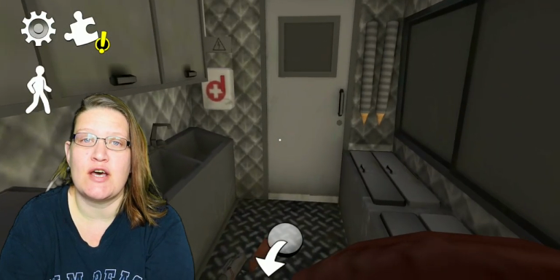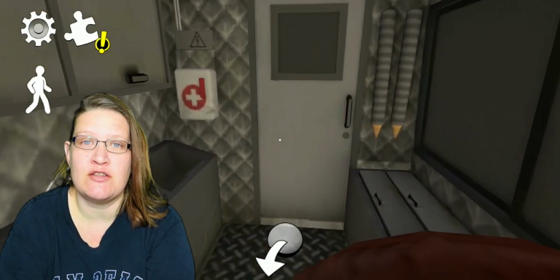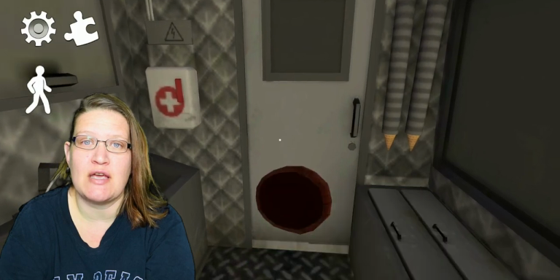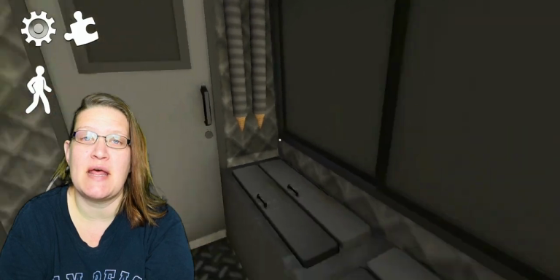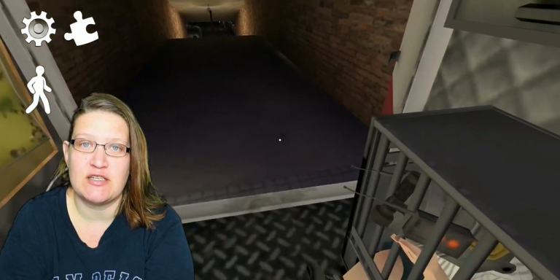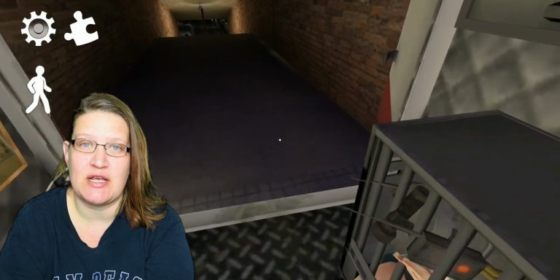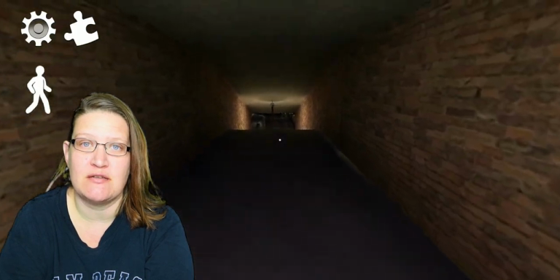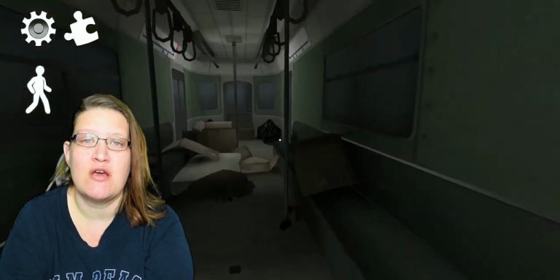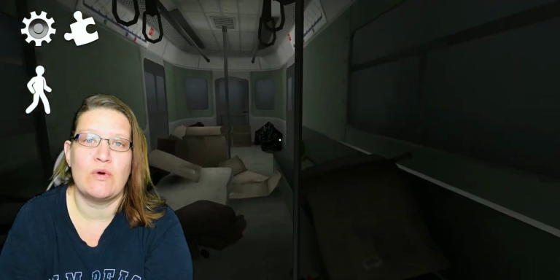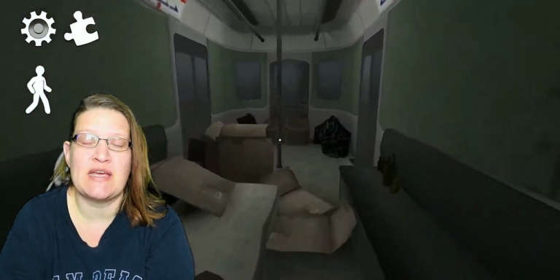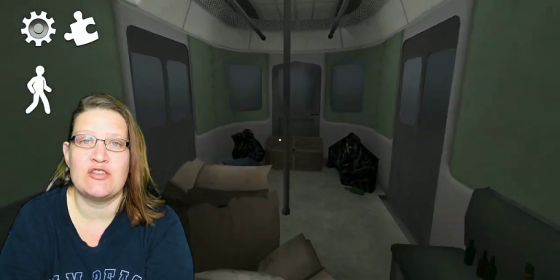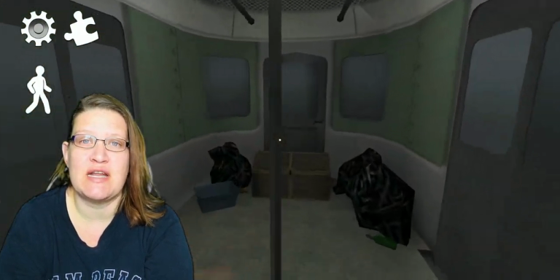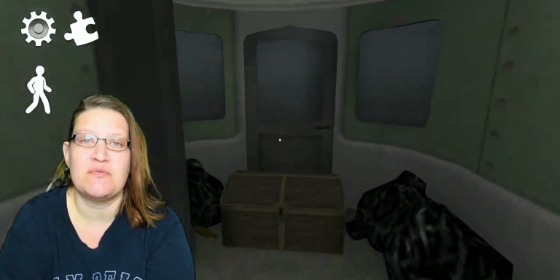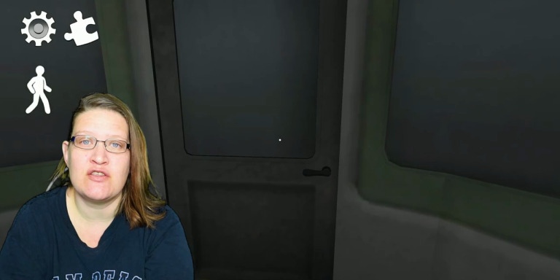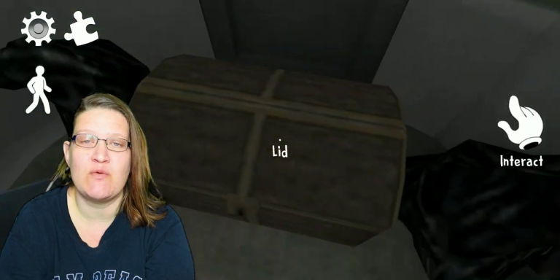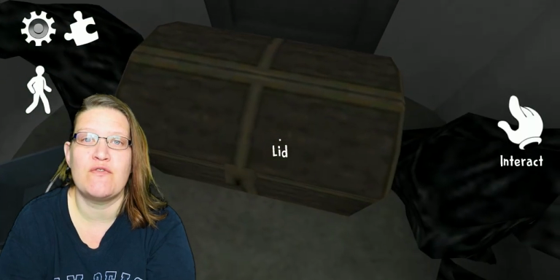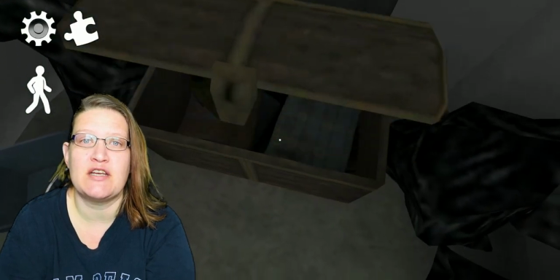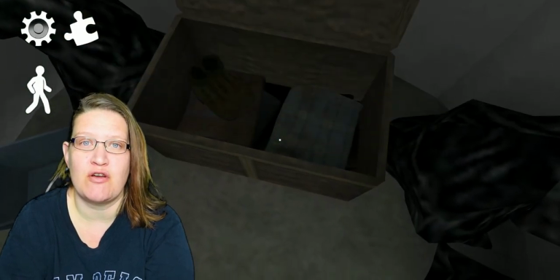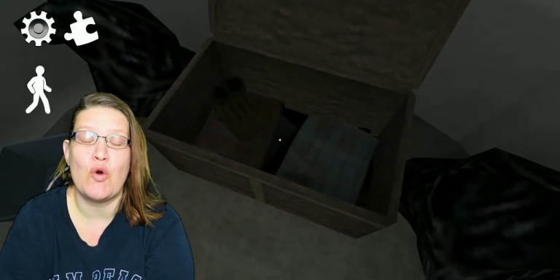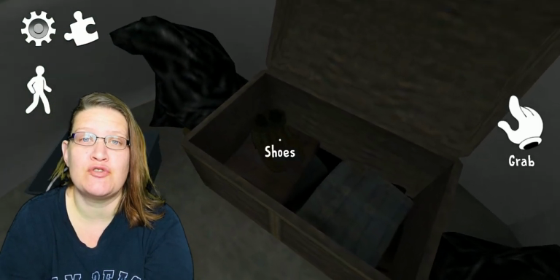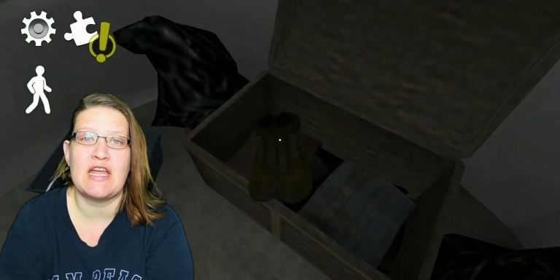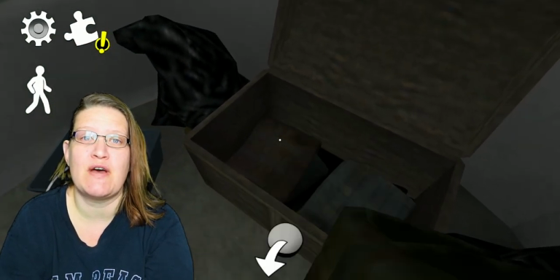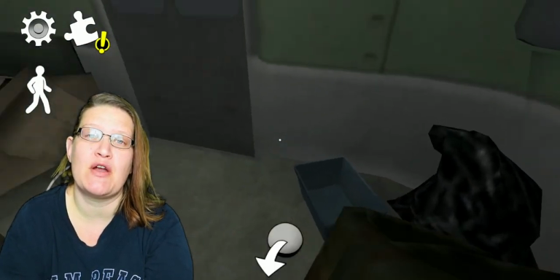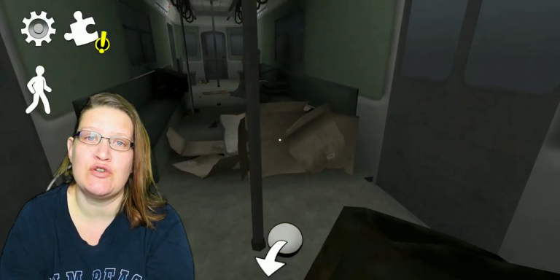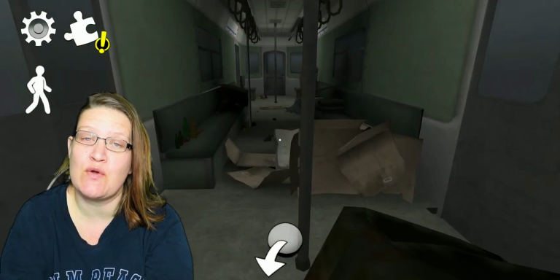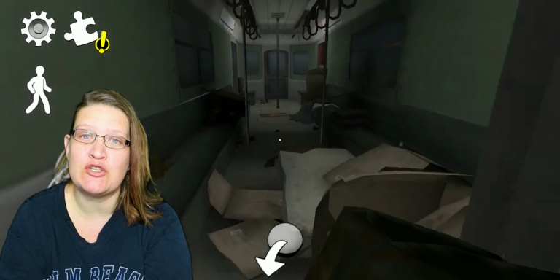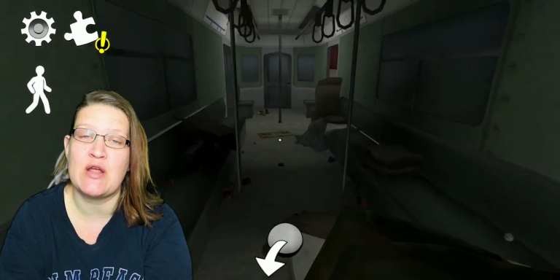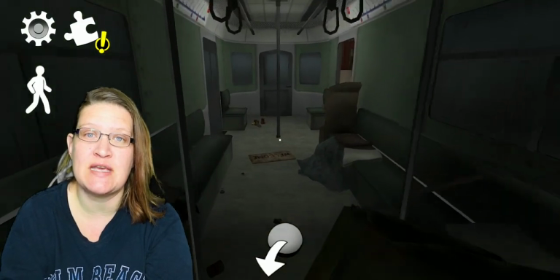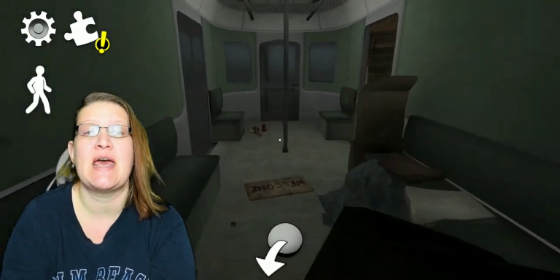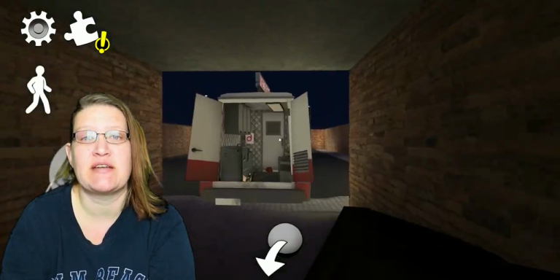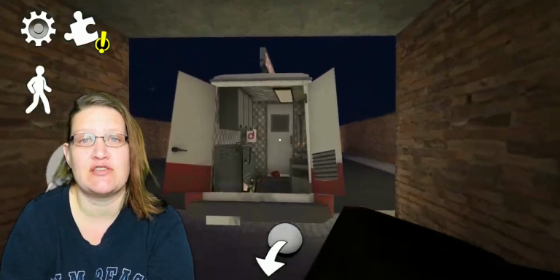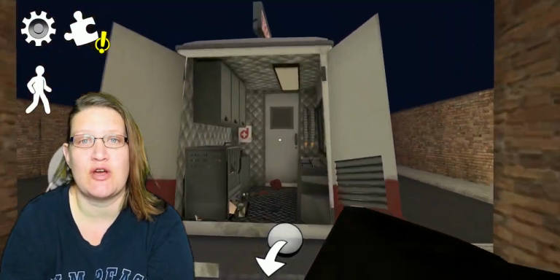Once you find it, pick it up and bring it back to the ice cream truck. Toss it in the truck and then head back to the train. Once back inside the train, head to the back where you will find a trunk. Open the trunk and you will find a pair of shoes. Grab those shoes and once again head back to the ice cream truck.